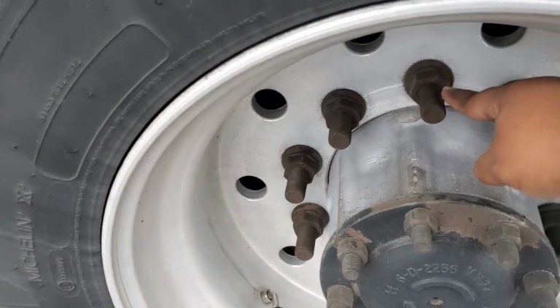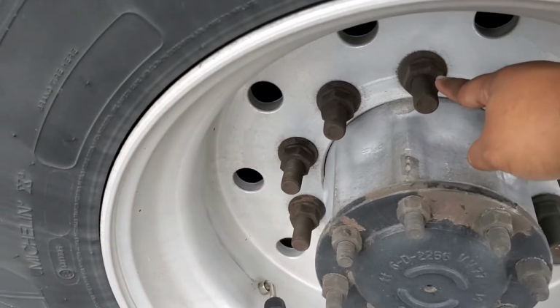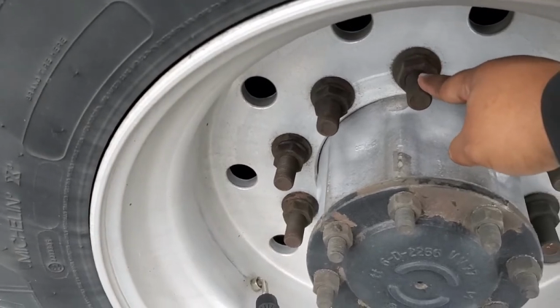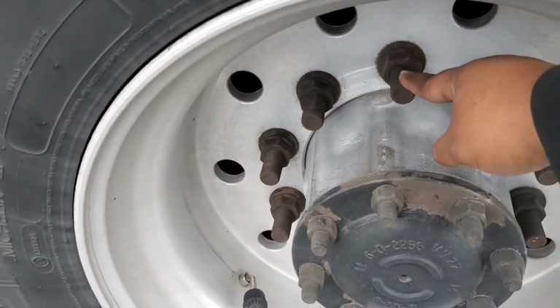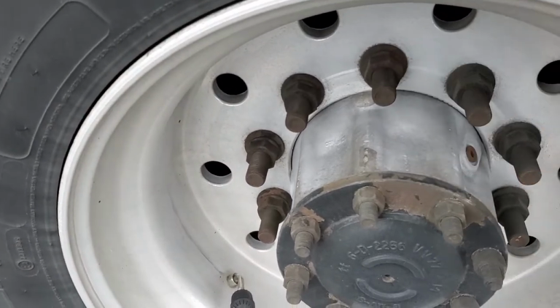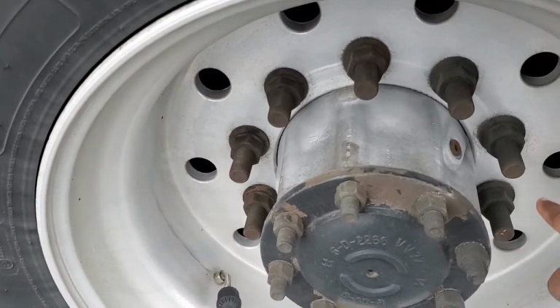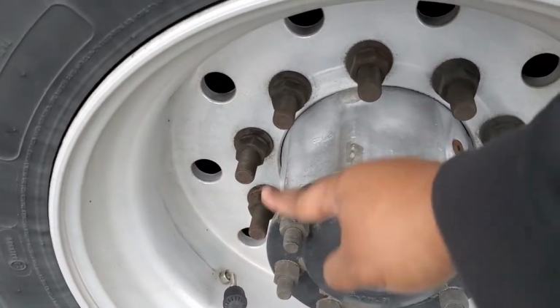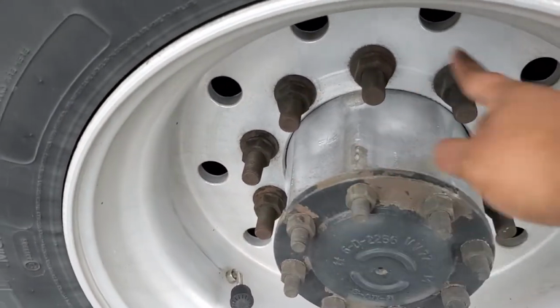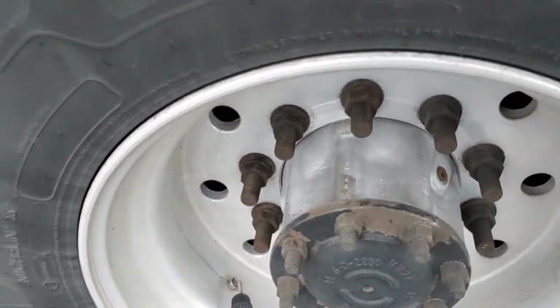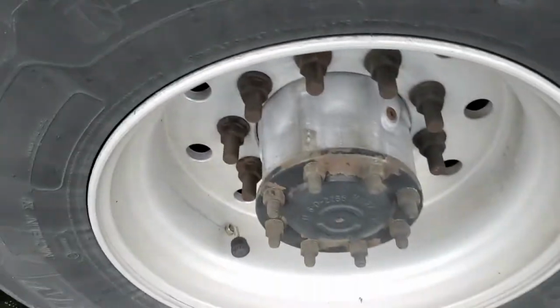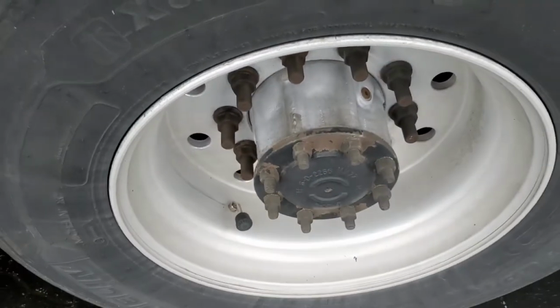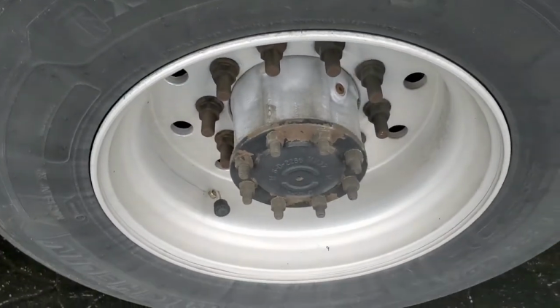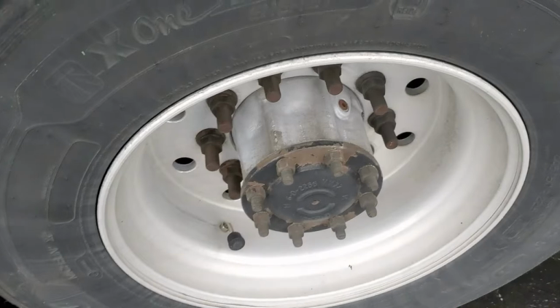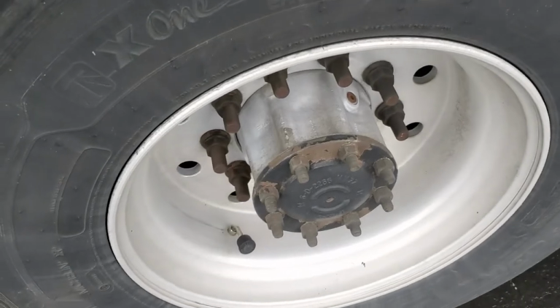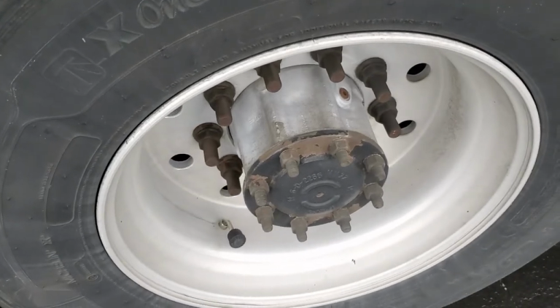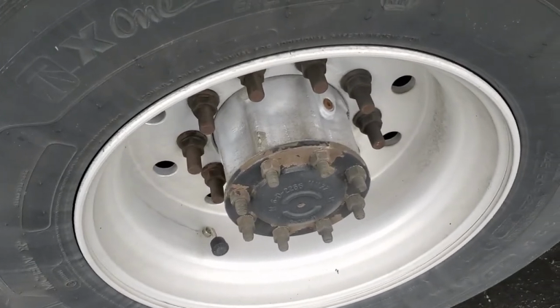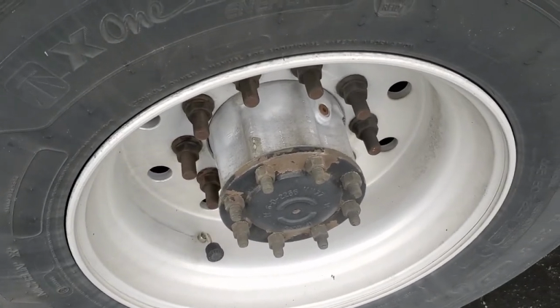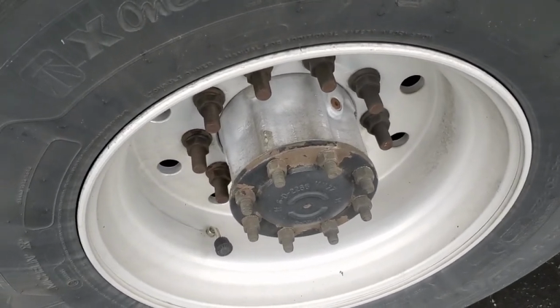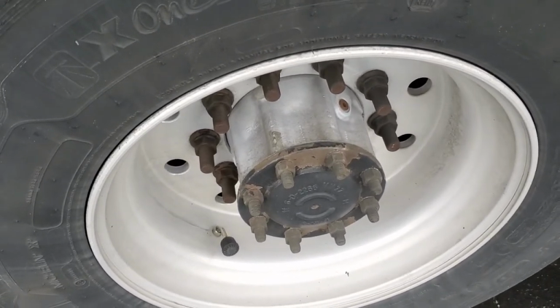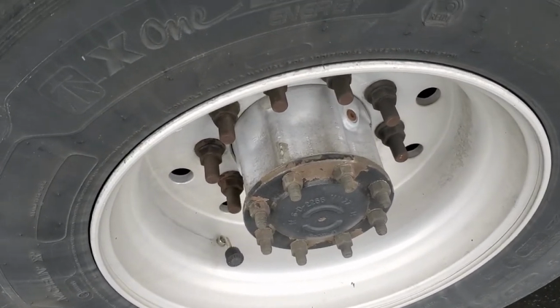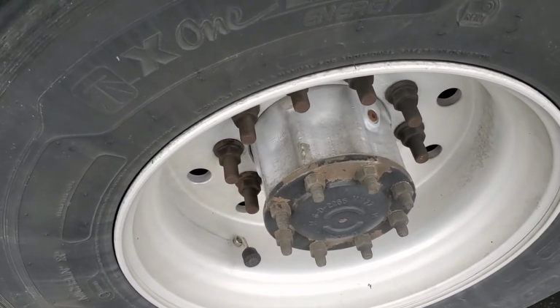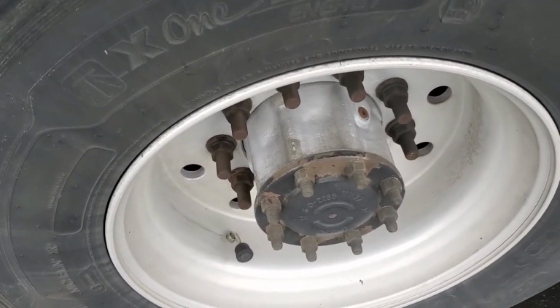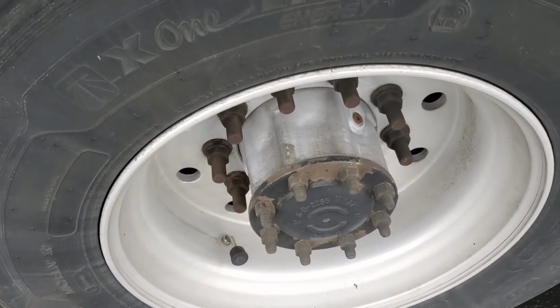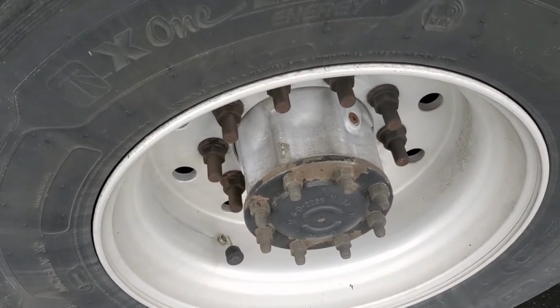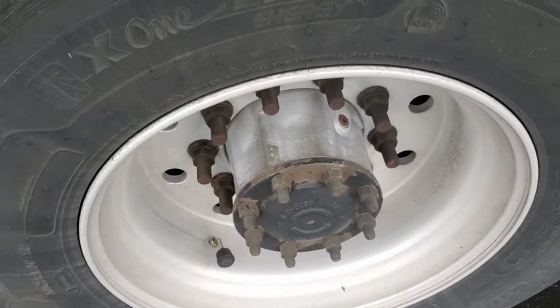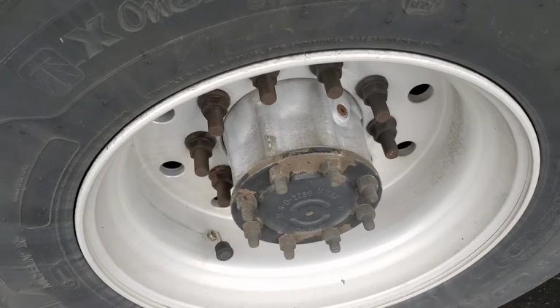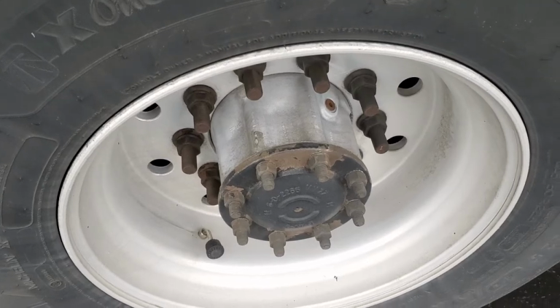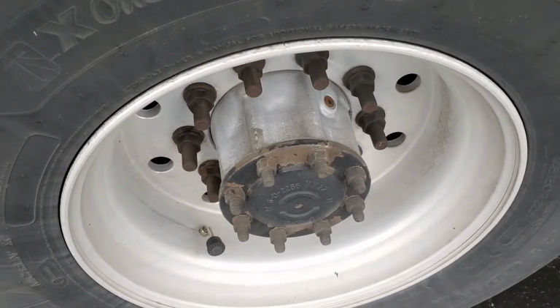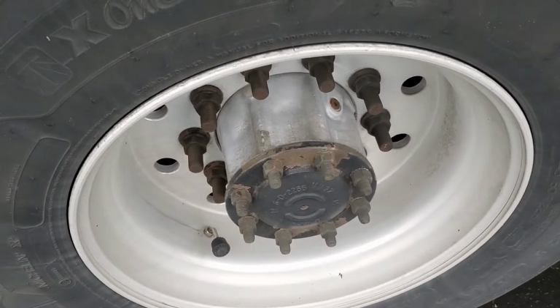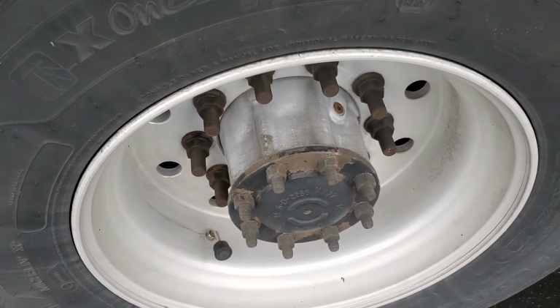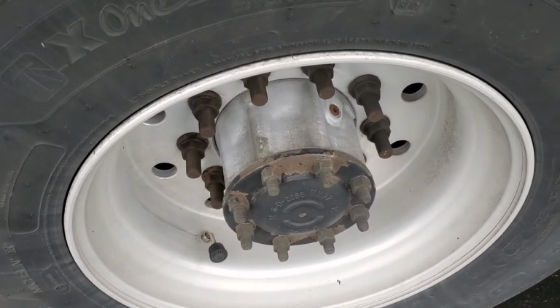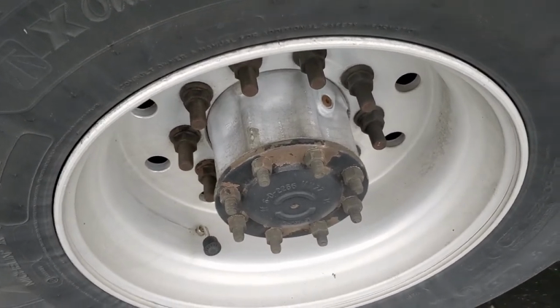You got your lugs. Properly mounted, secured, not cracked, bent, or broken. None are missing. There's no powder residue or rust trails, and there's no cracks around the bolt holes.